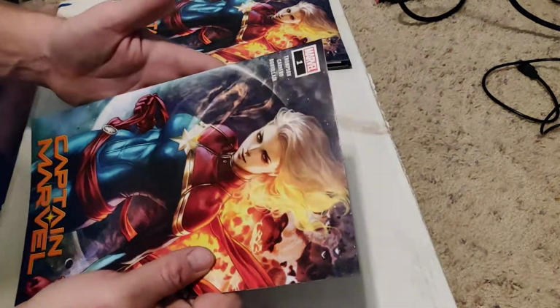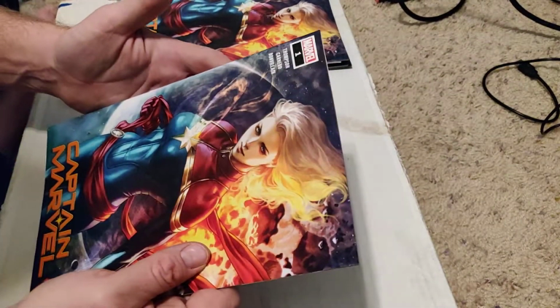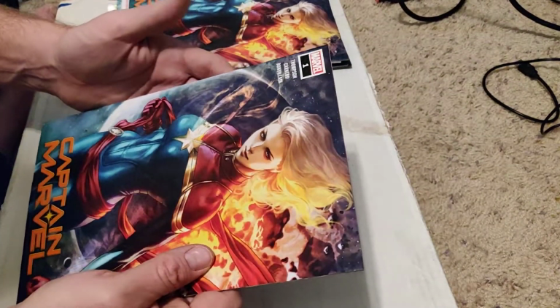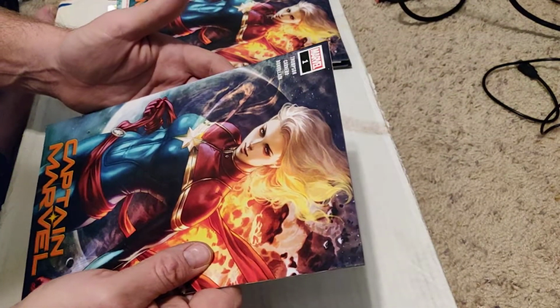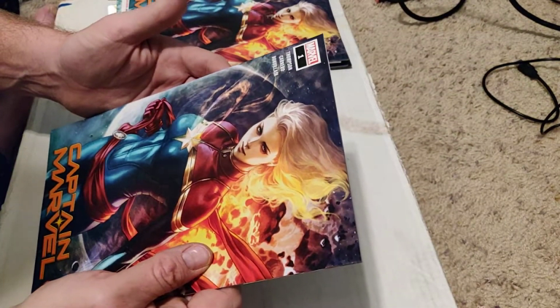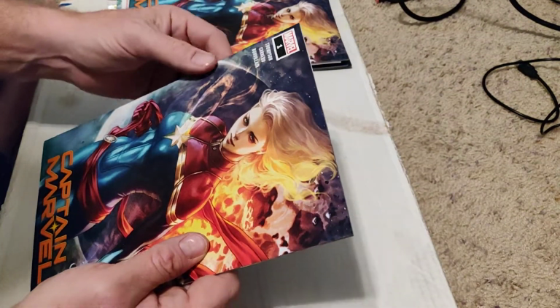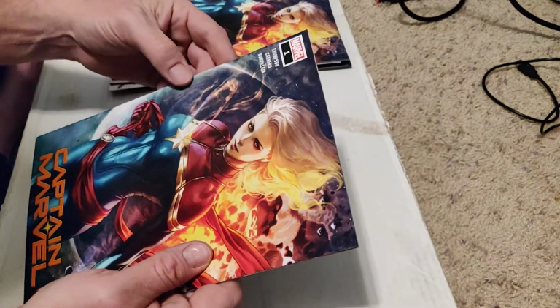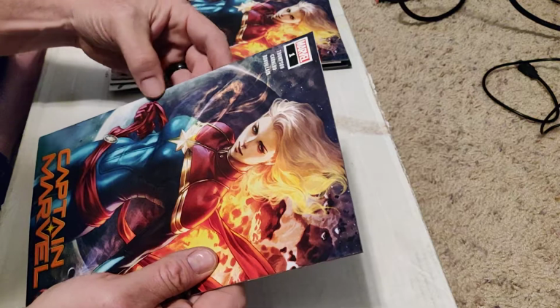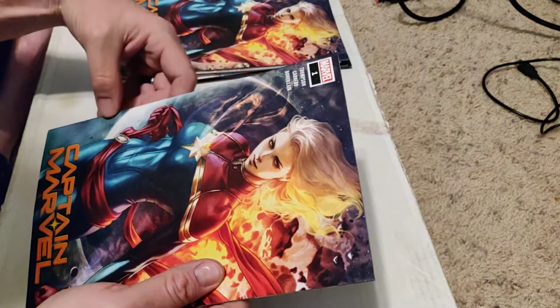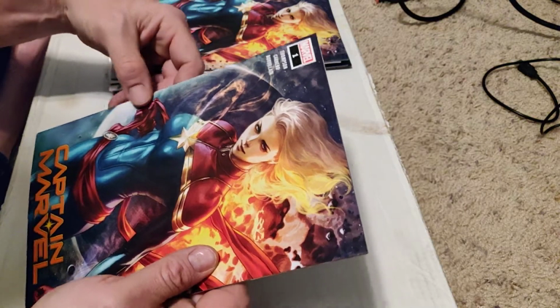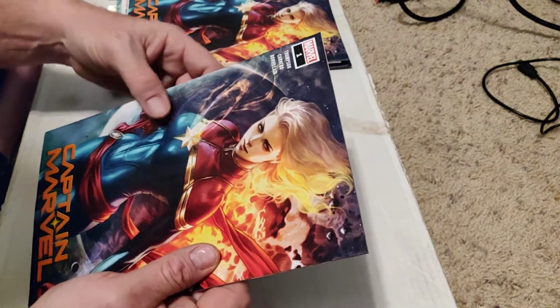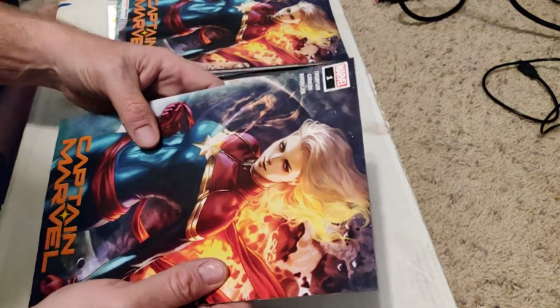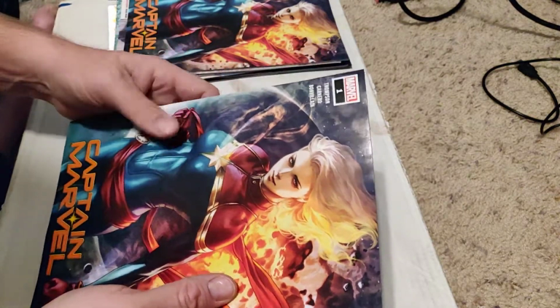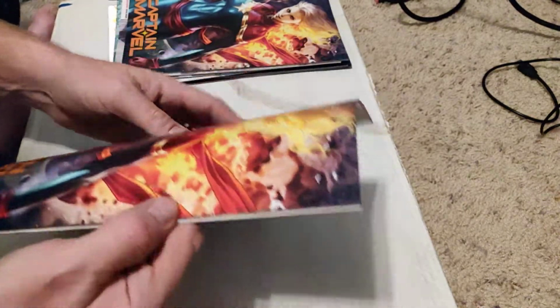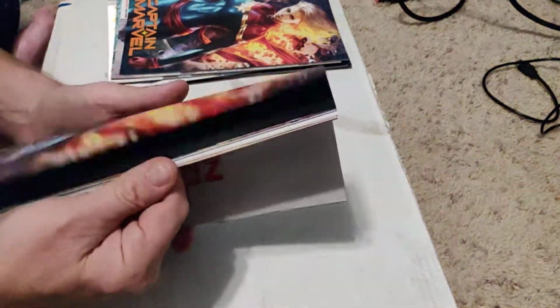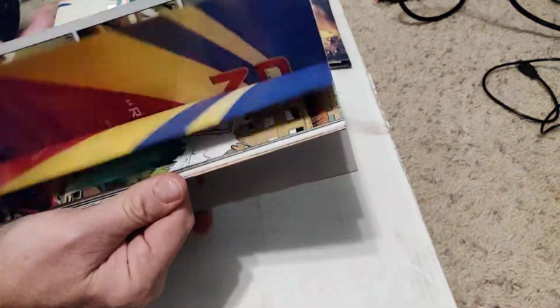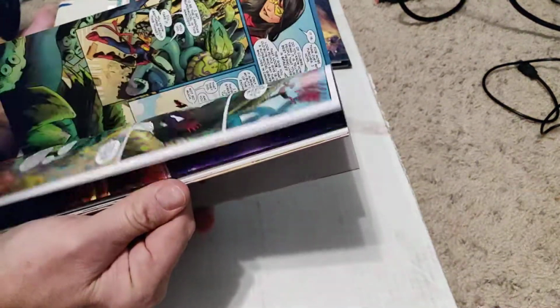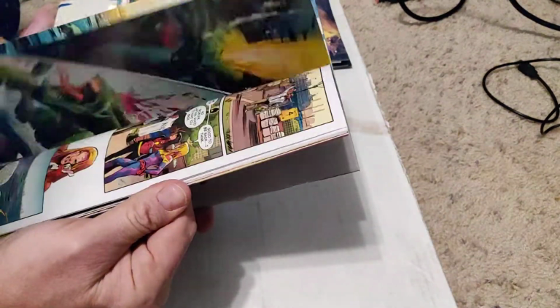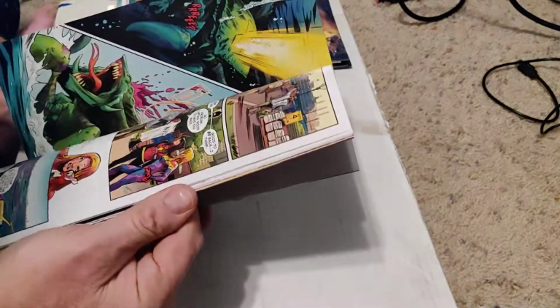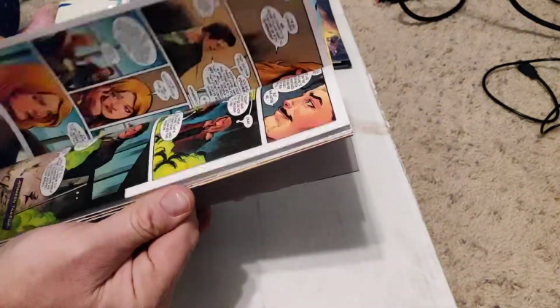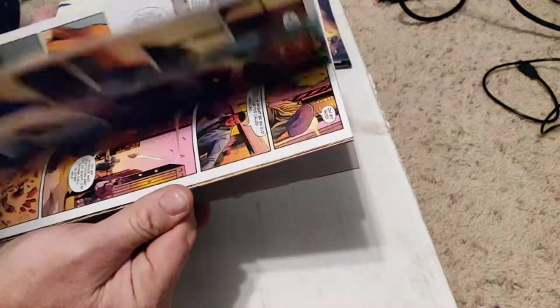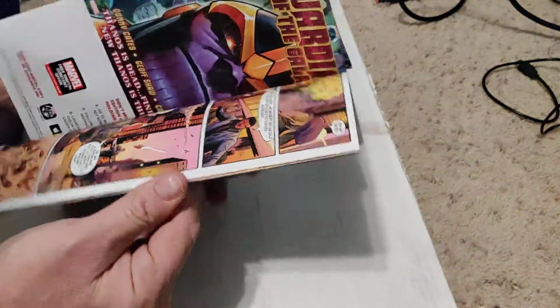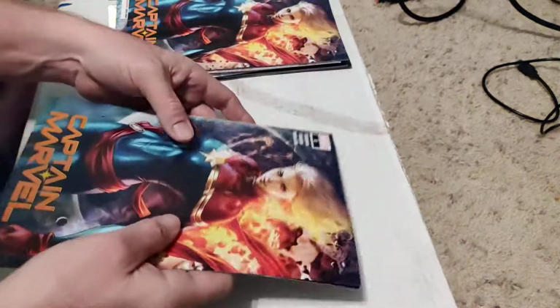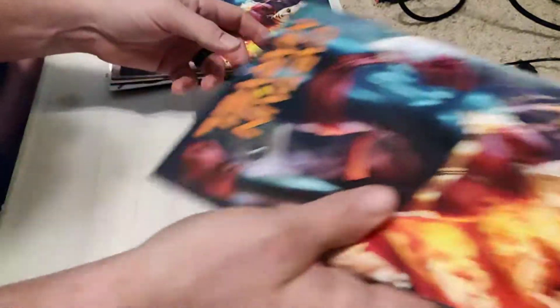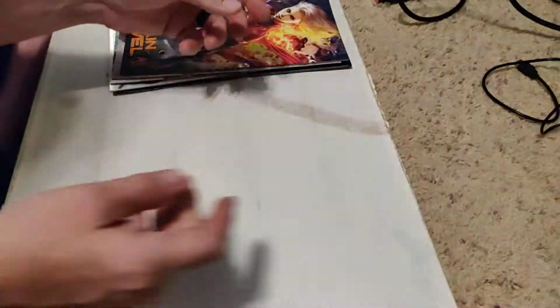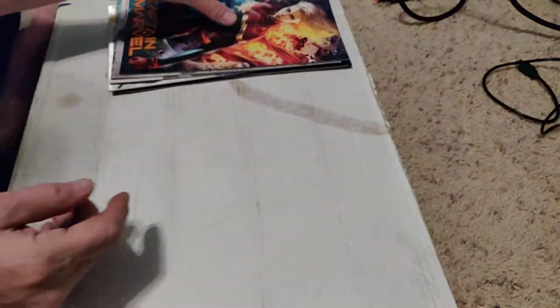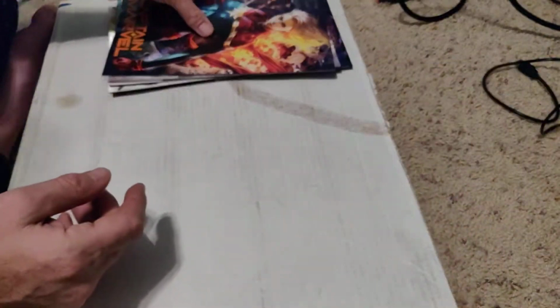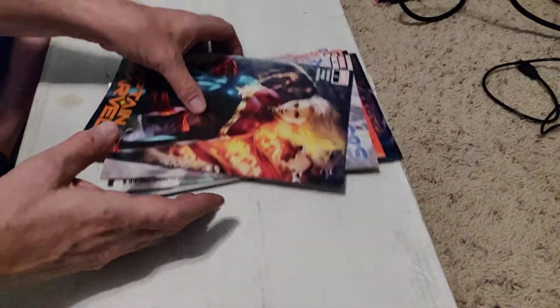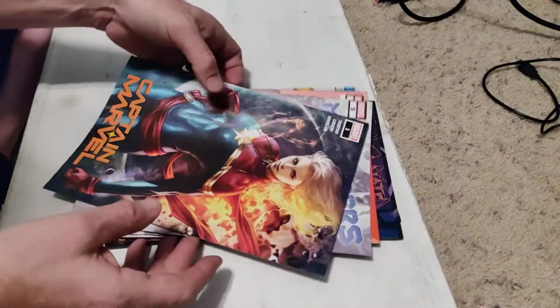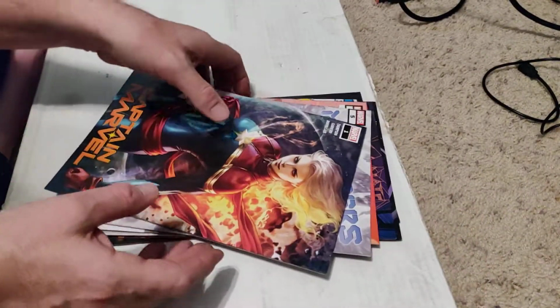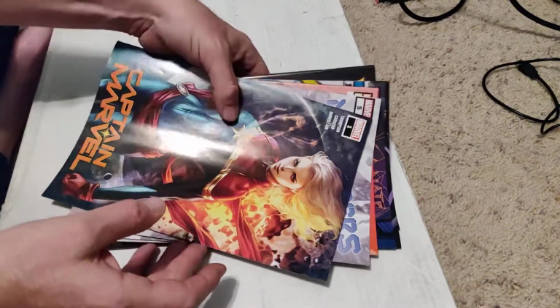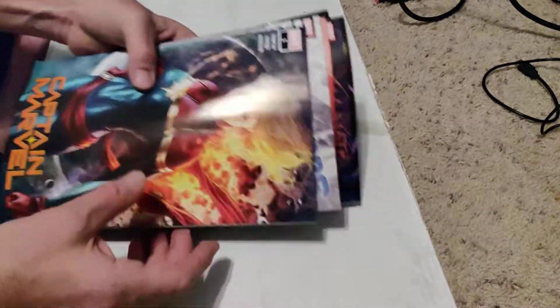And of course, a damaged Captain Marvel number one — this thing's really beat up. I don't think it's anything special. So out of all those, I'll keep these for now.